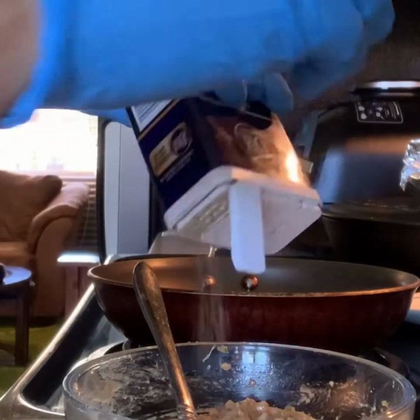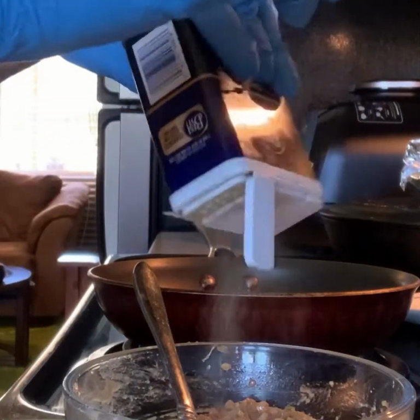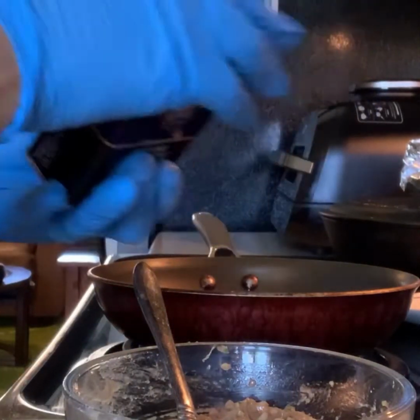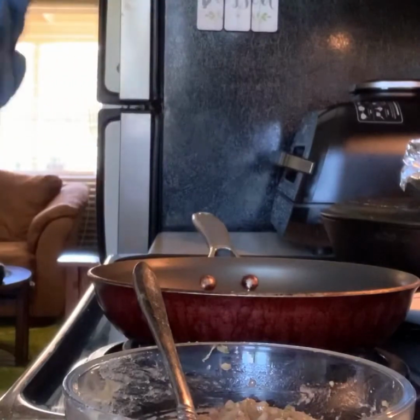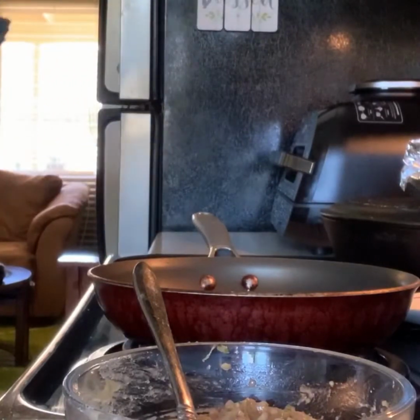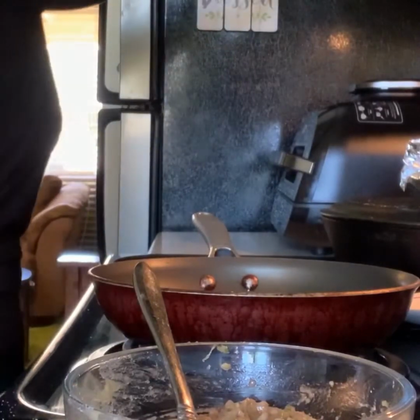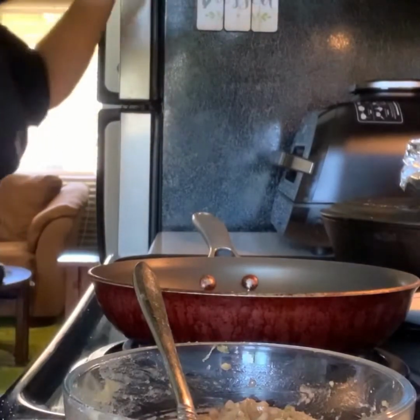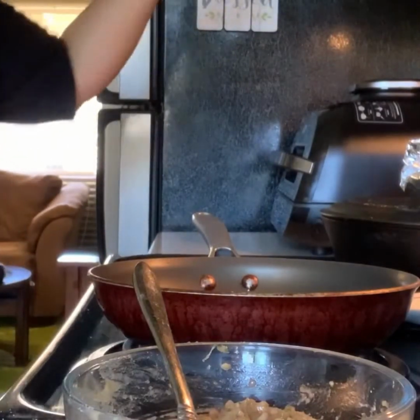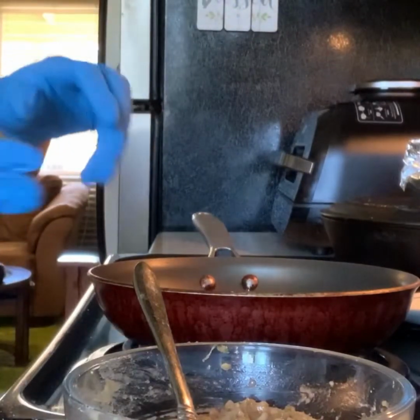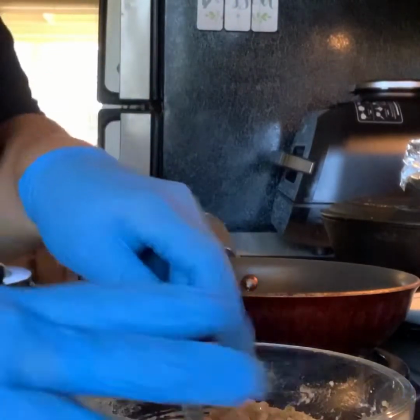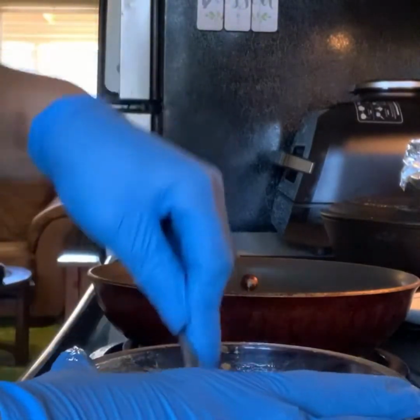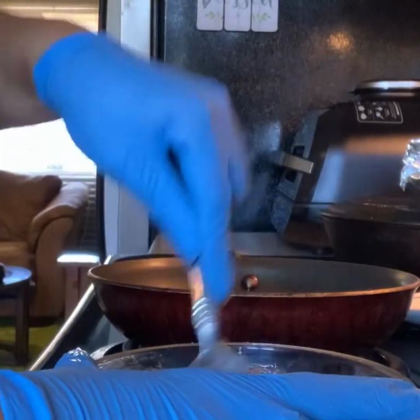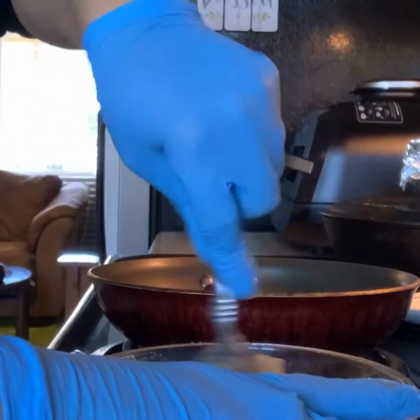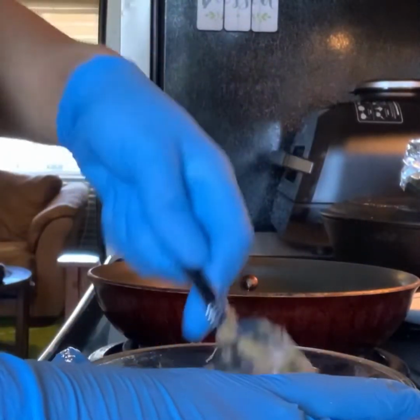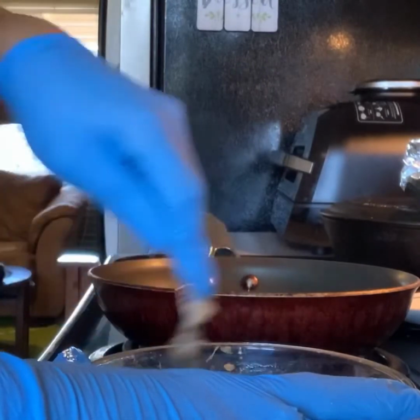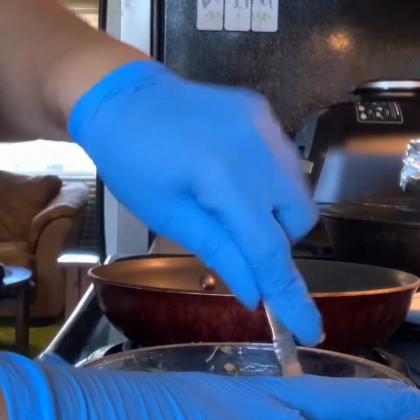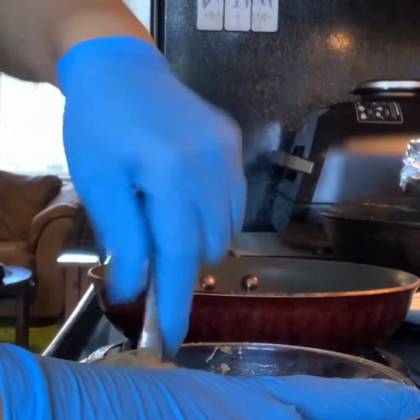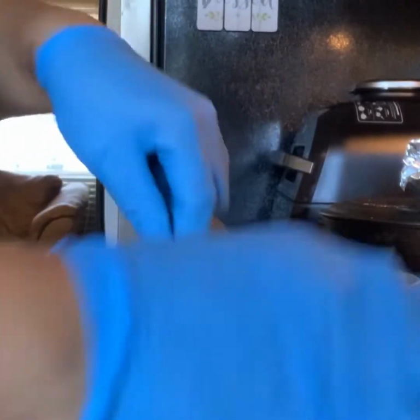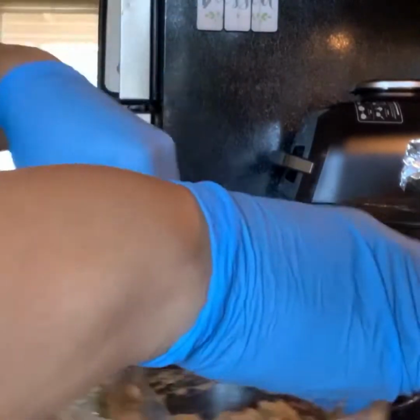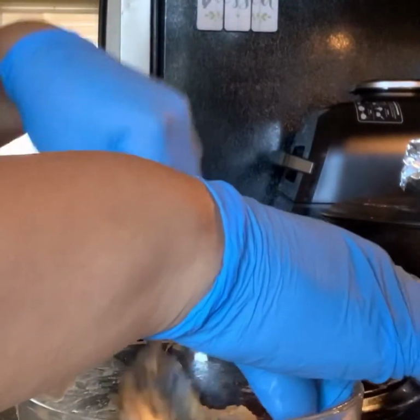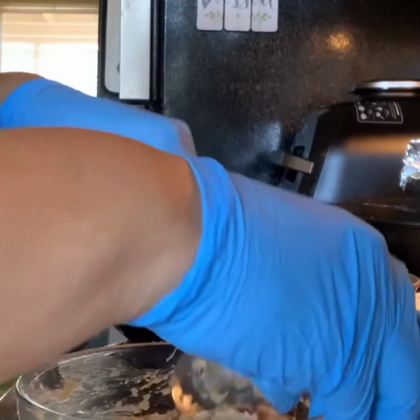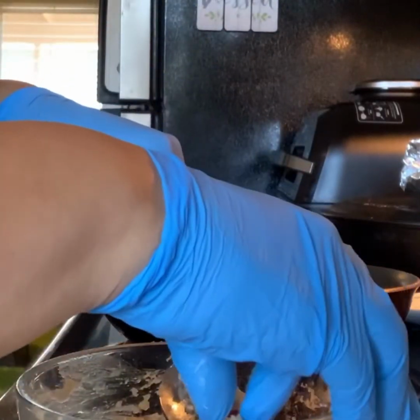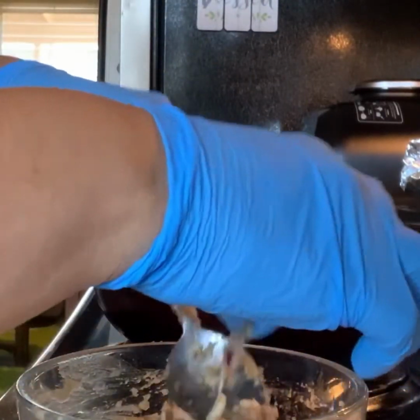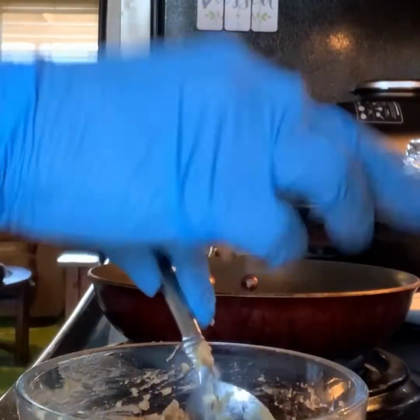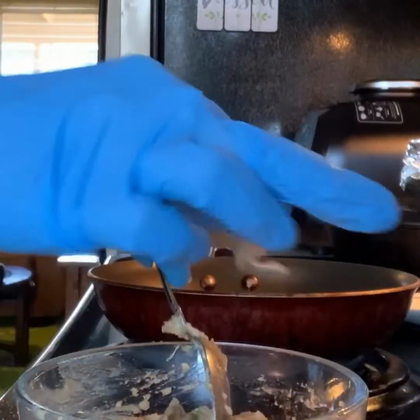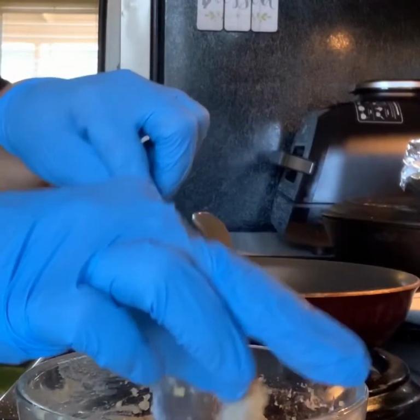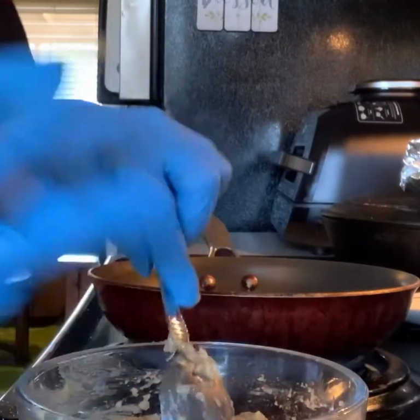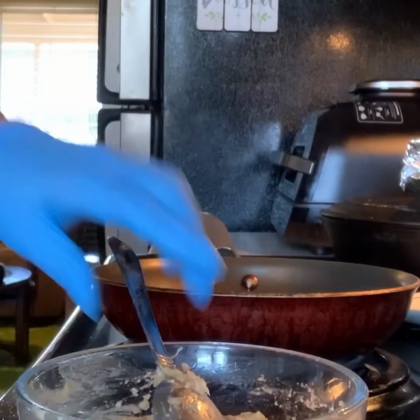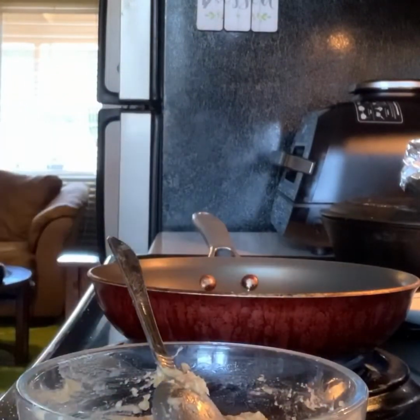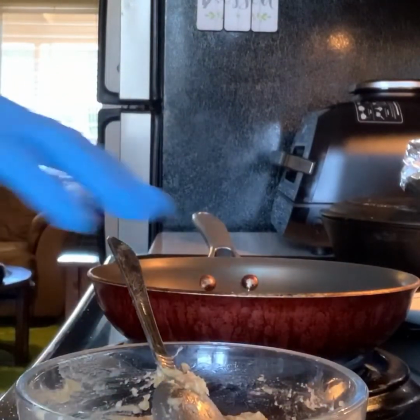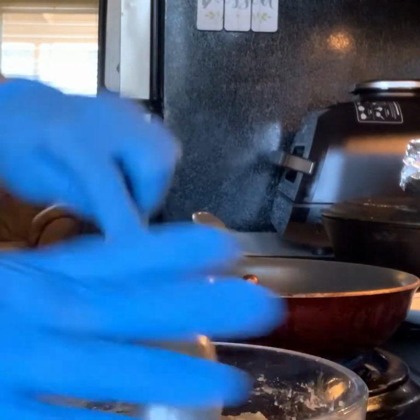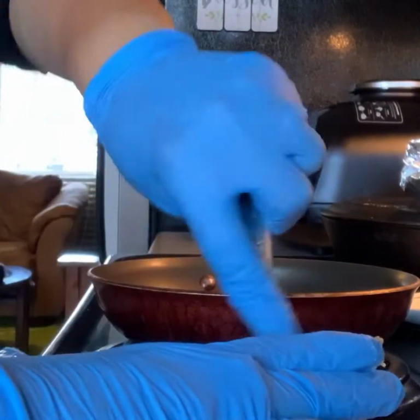And some pepper. Just some onion that didn't get chopped up.